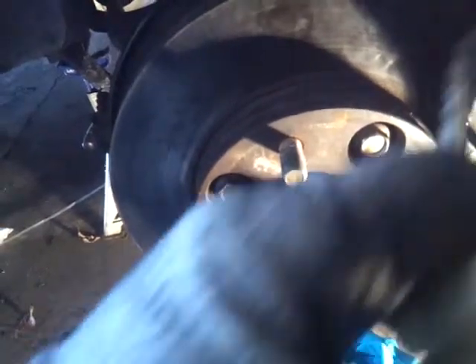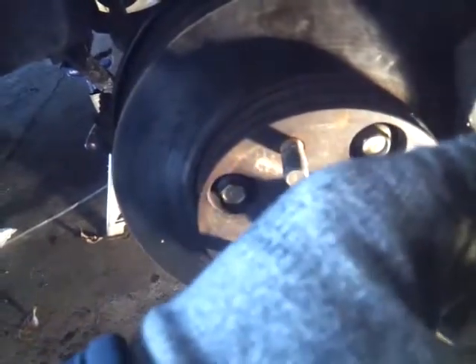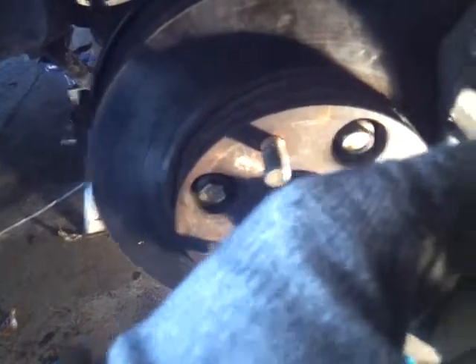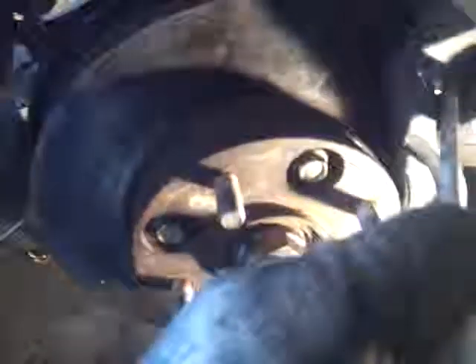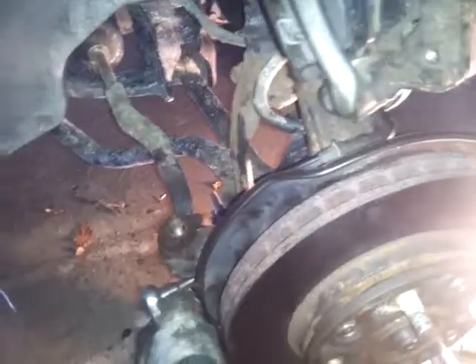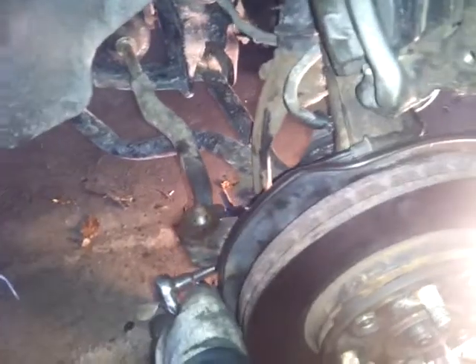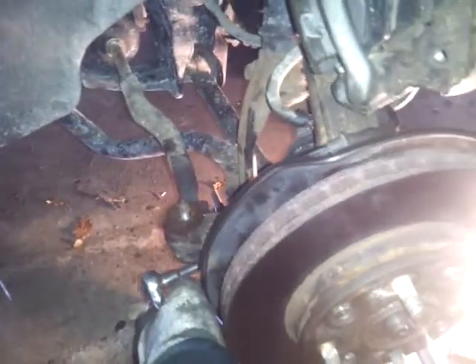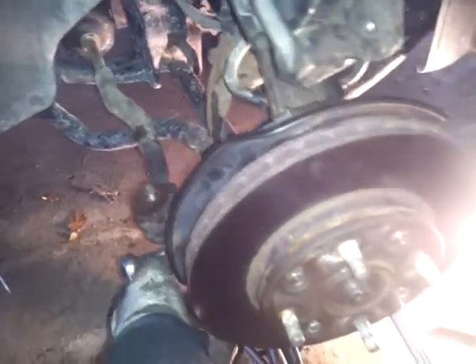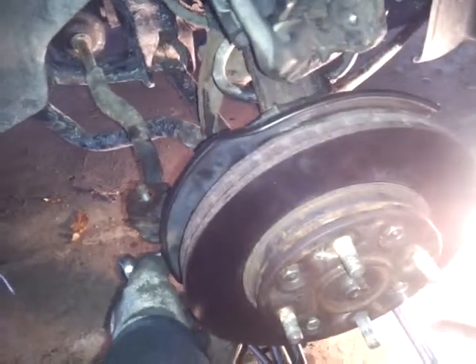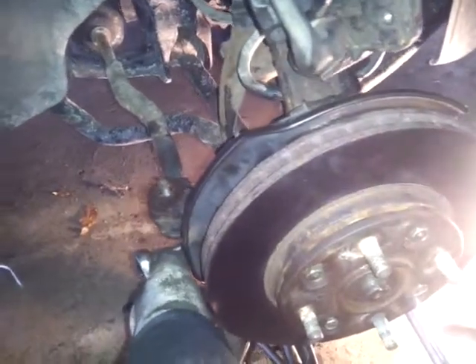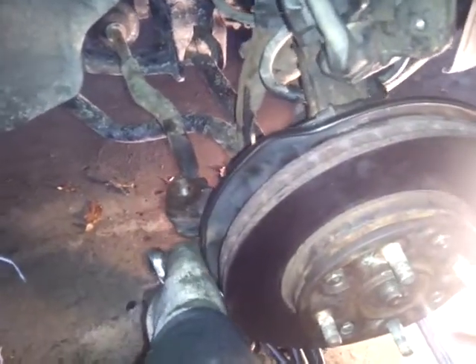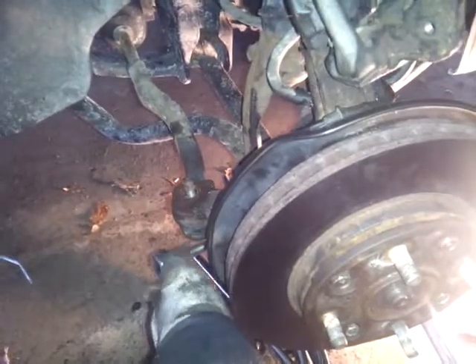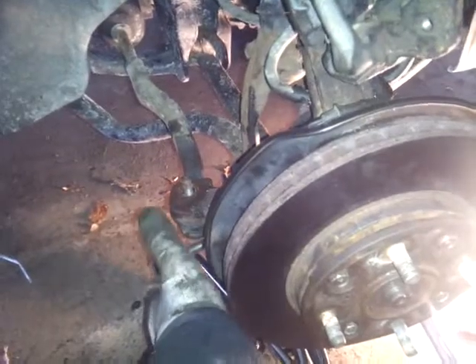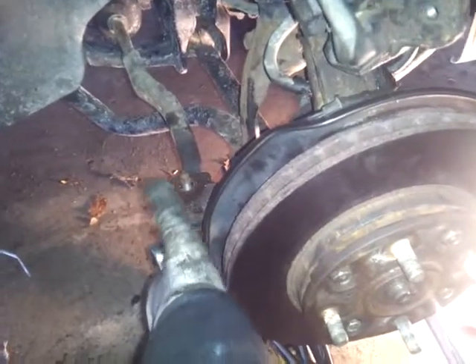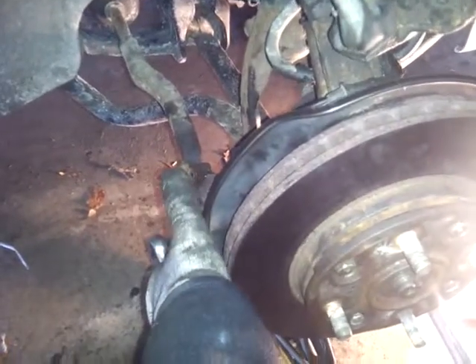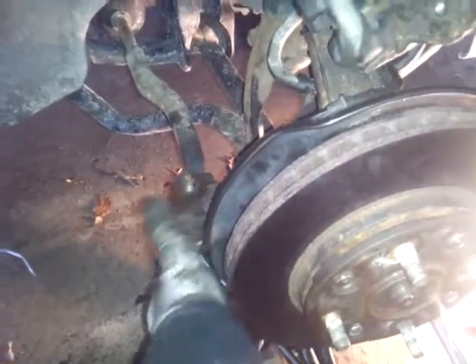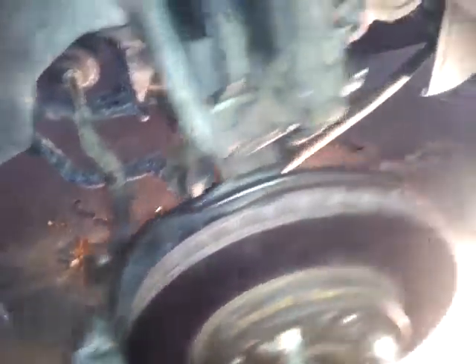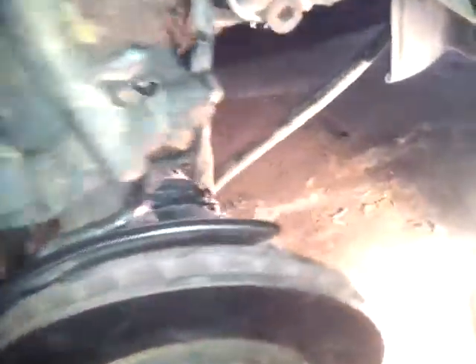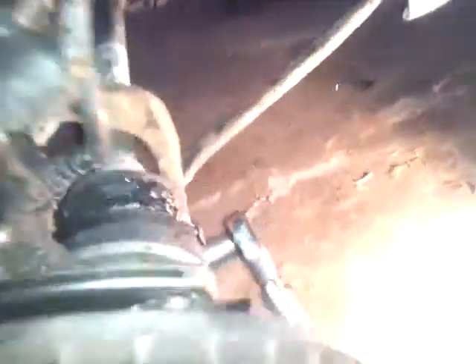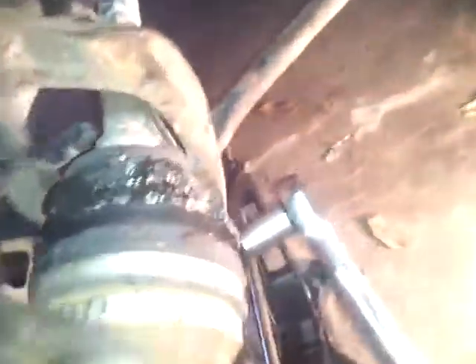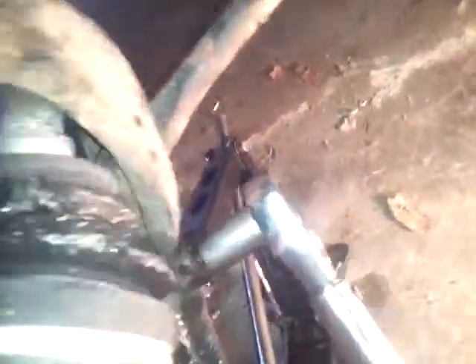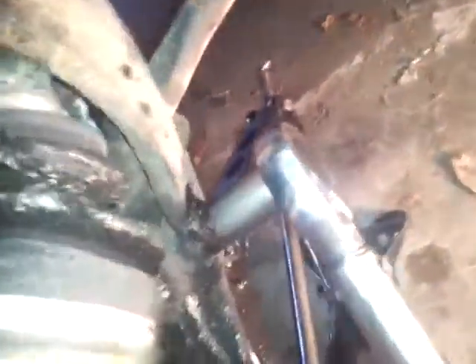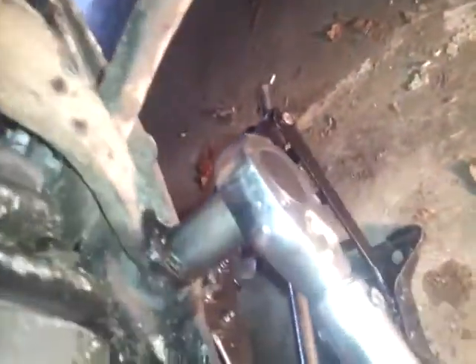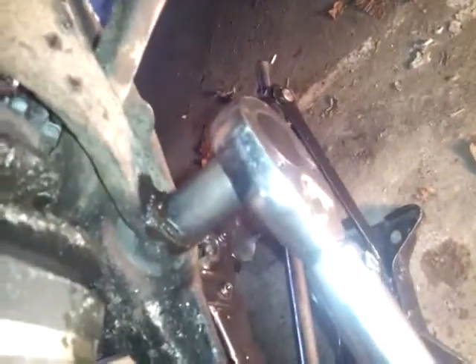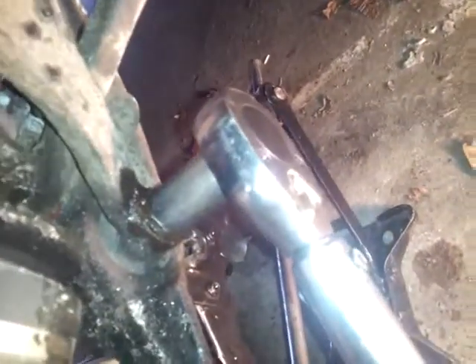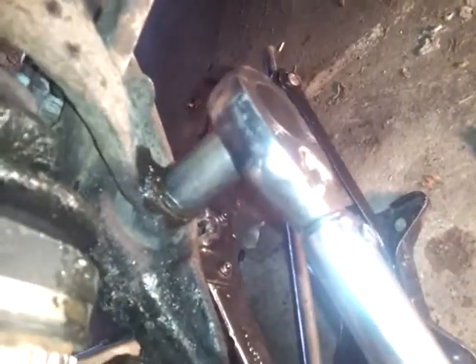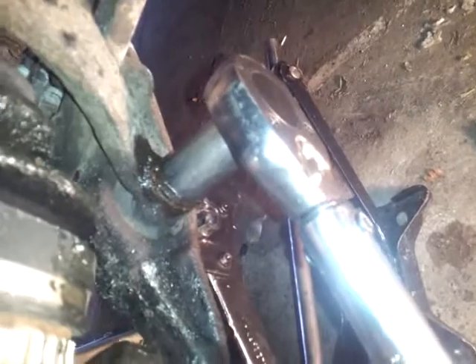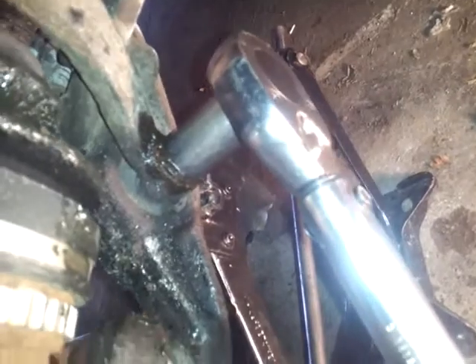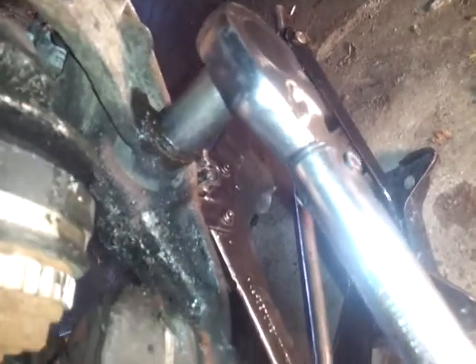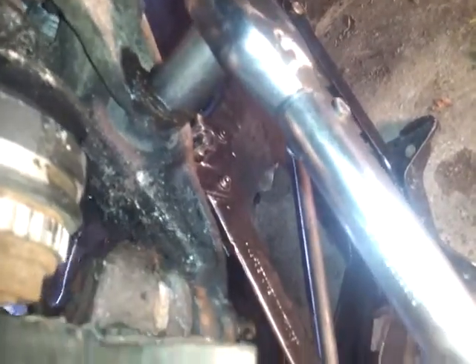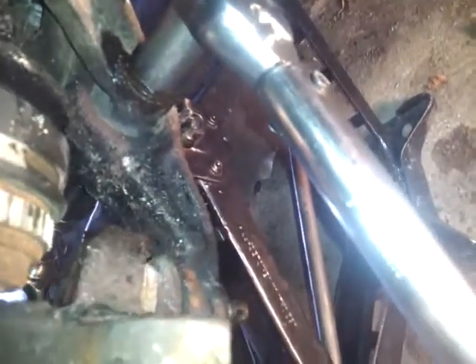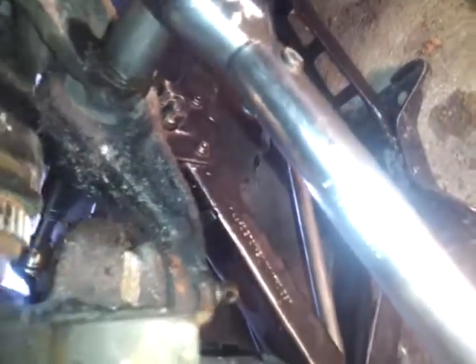Once you take this off, take your brakes off. It's pretty basic — take three bolts off: one, two, and right below that, three.